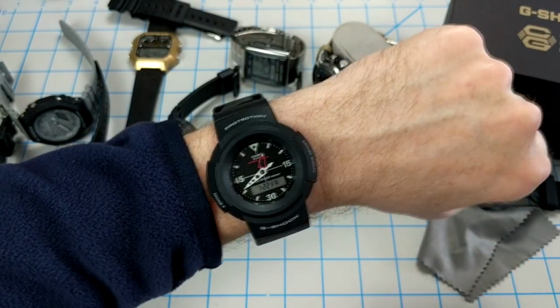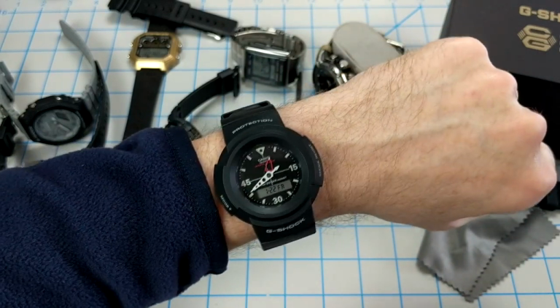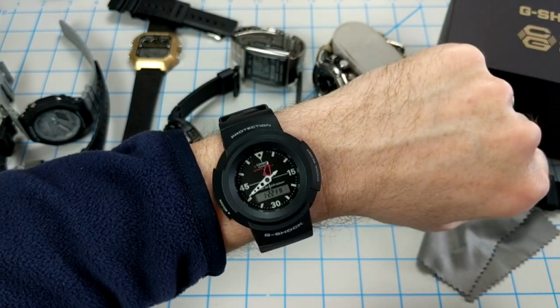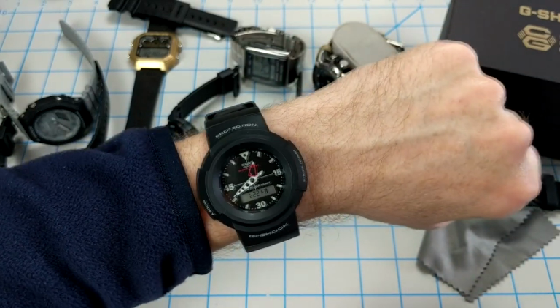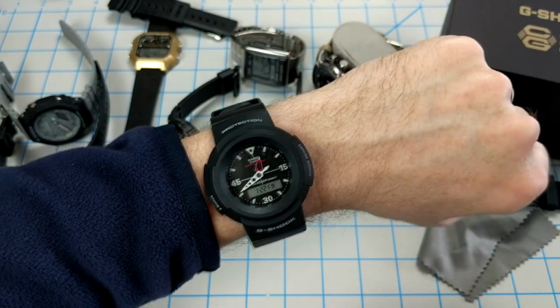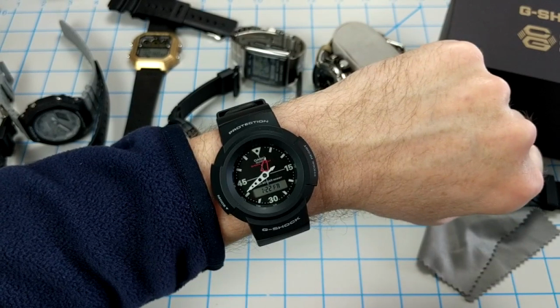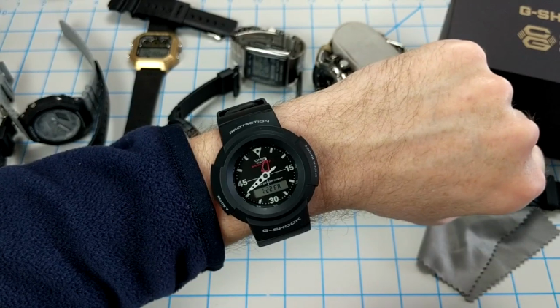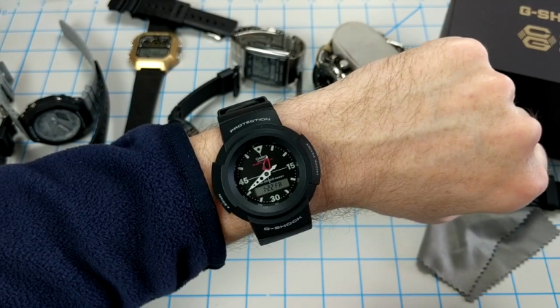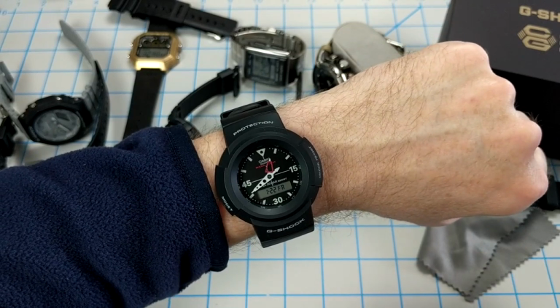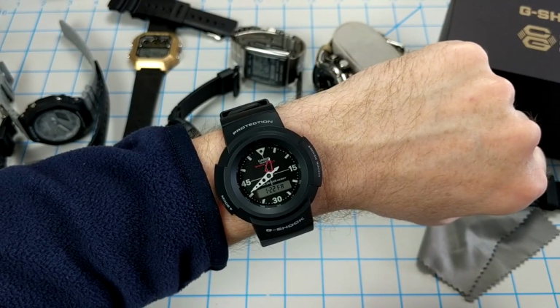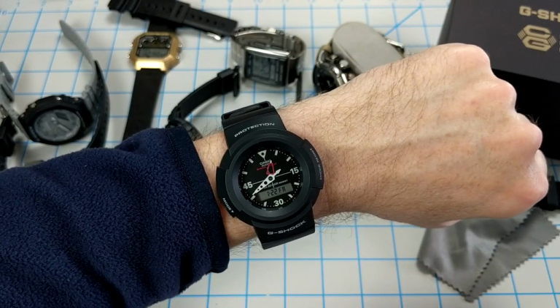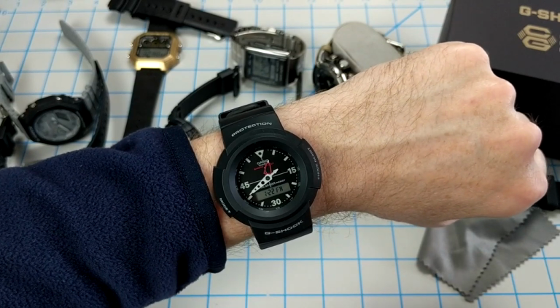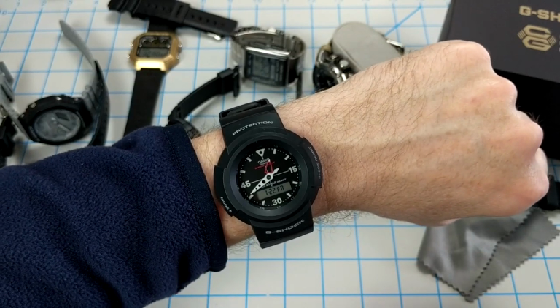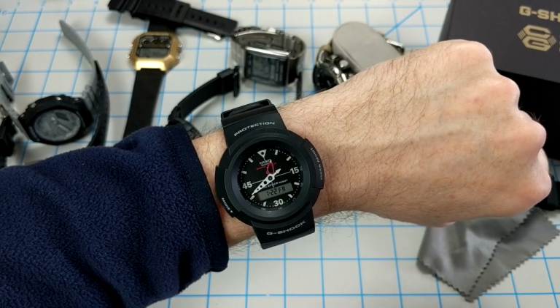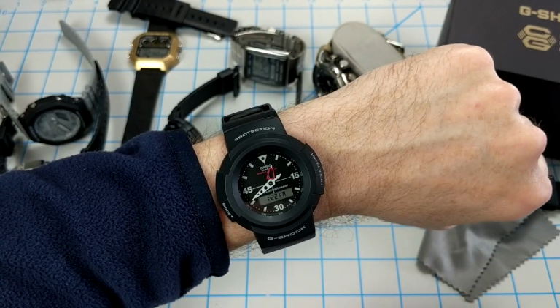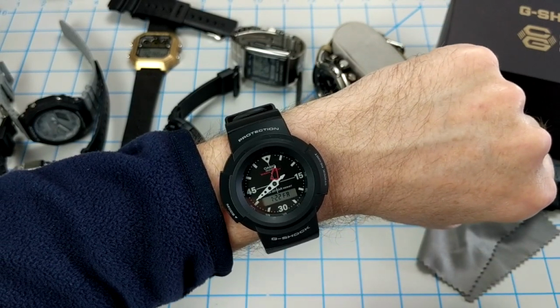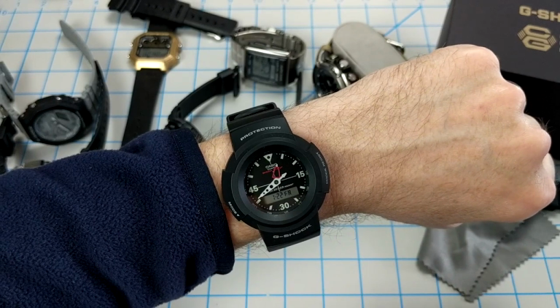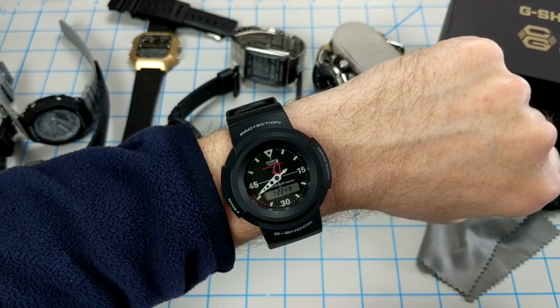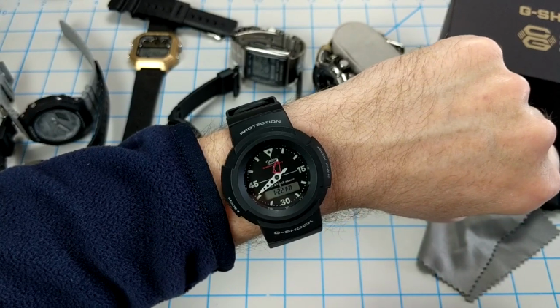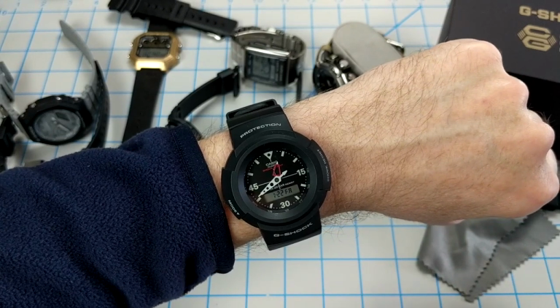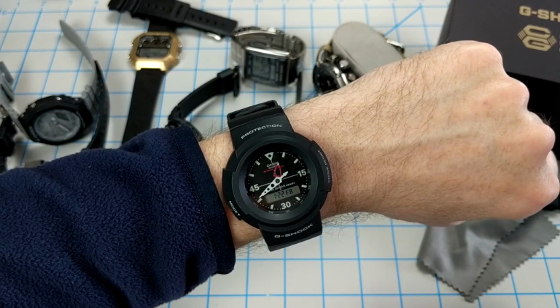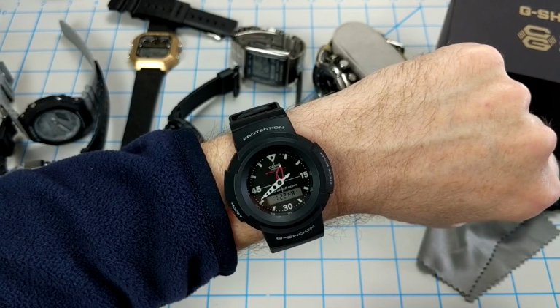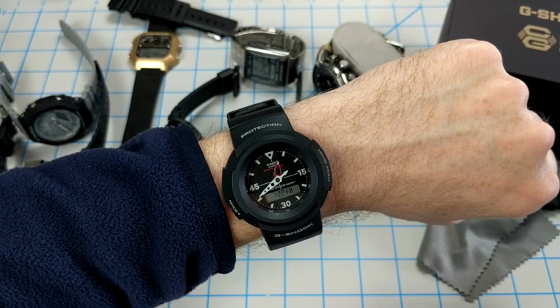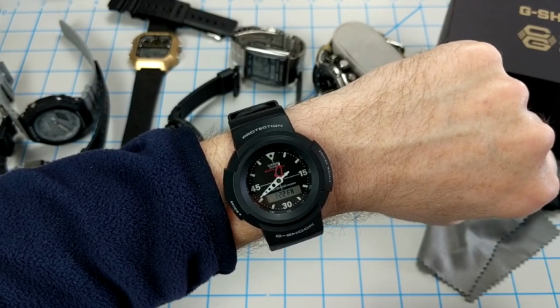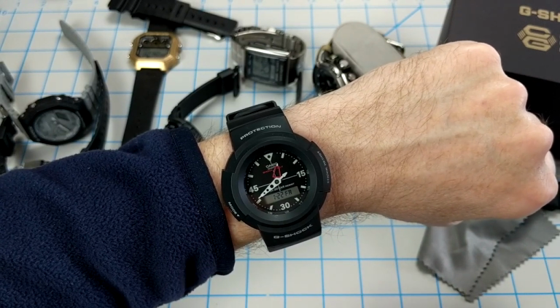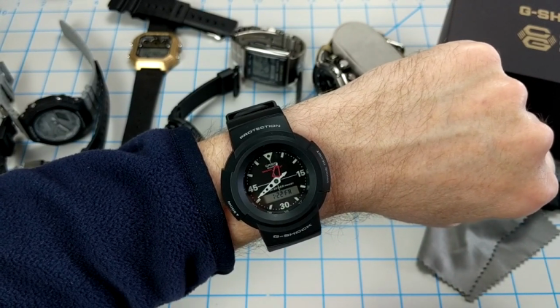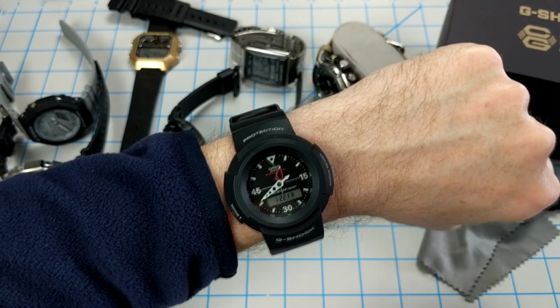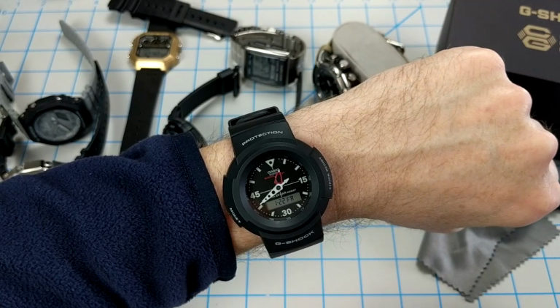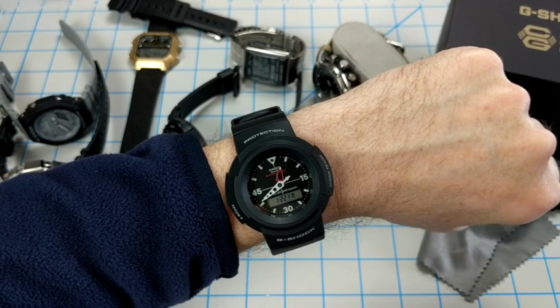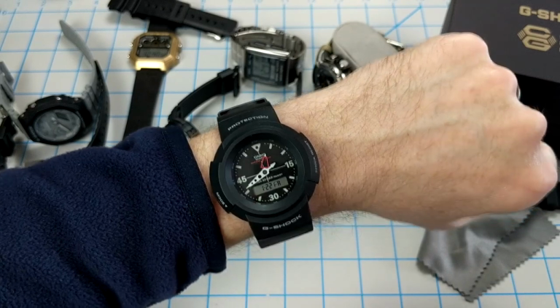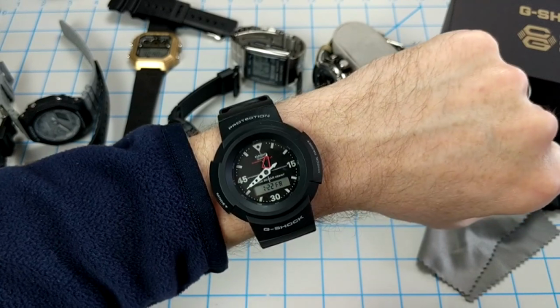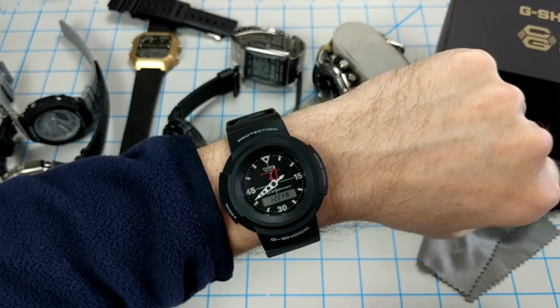I kind of like that a lot — it's a very unique feel. It's really fun to wear and easy to grab and go. I don't feel like I'm going to bump it around or wreck it the way I might with the stainless steel version. It's very lightweight — that's one definite point in its favor.